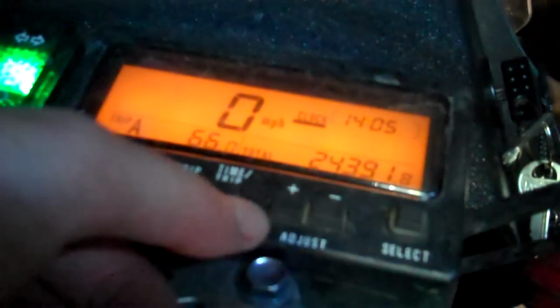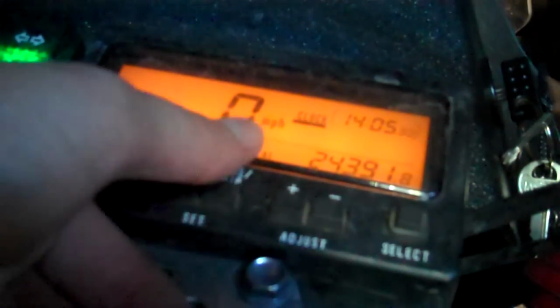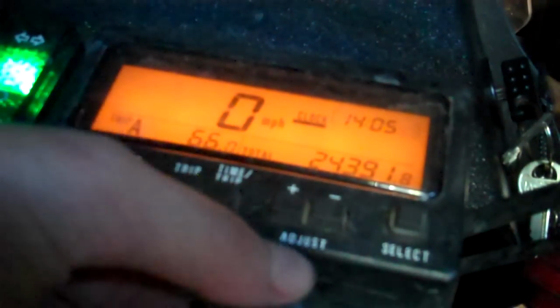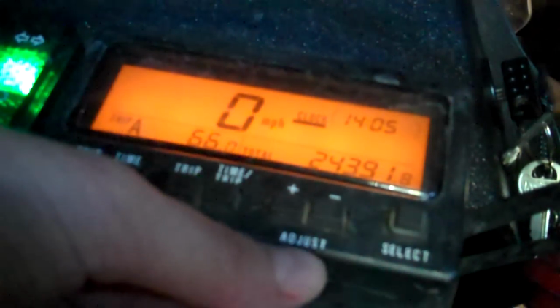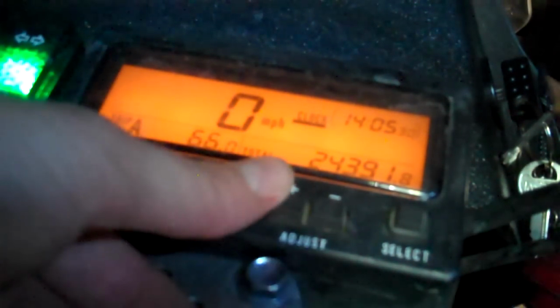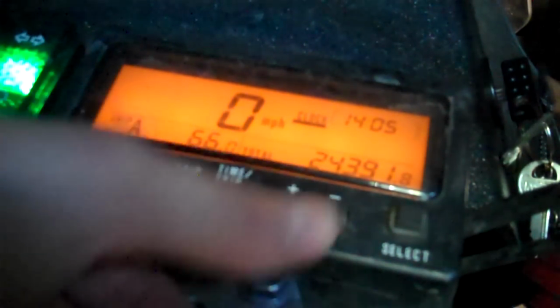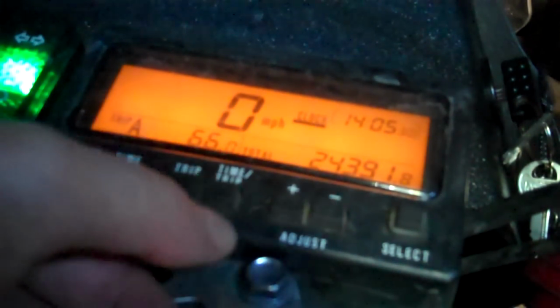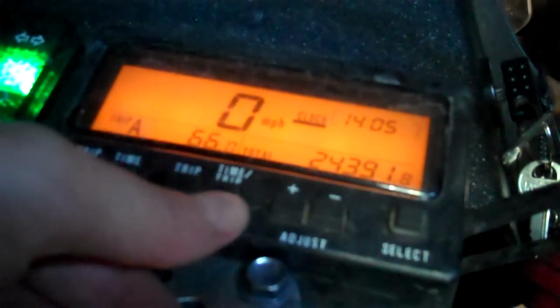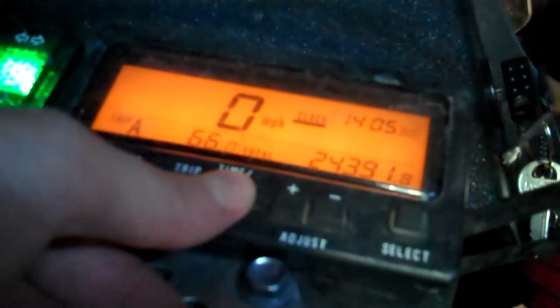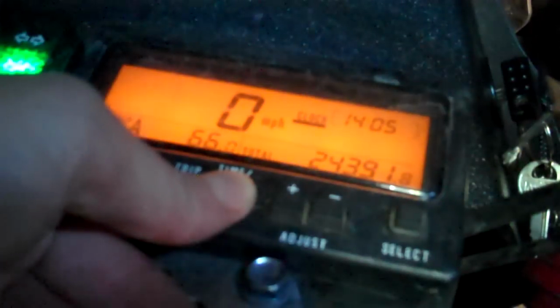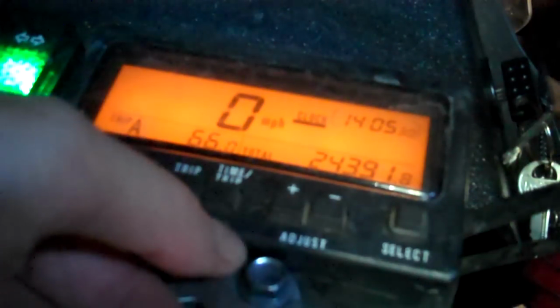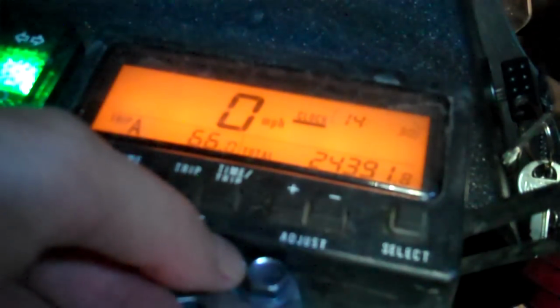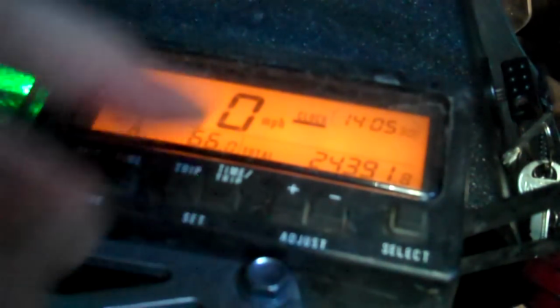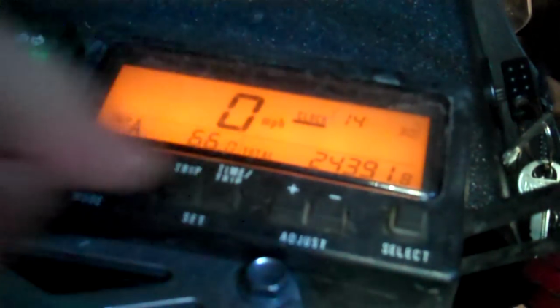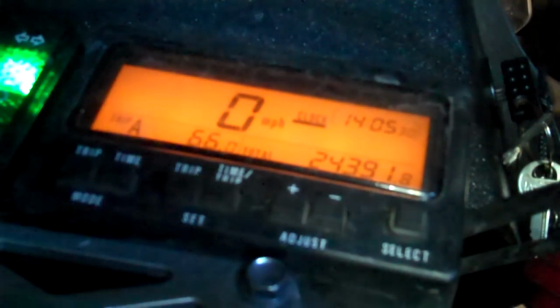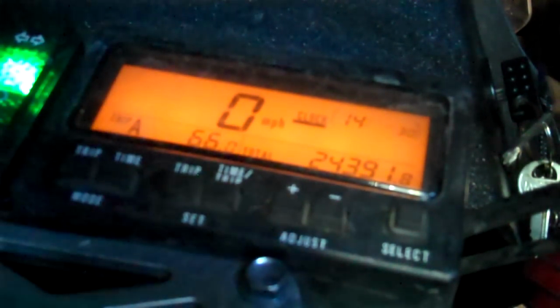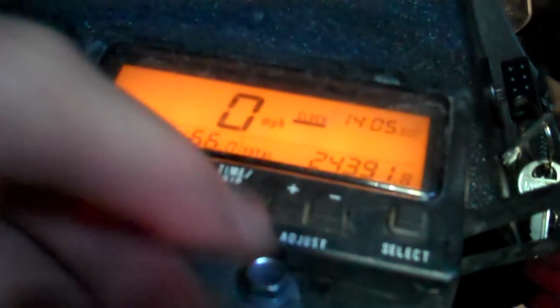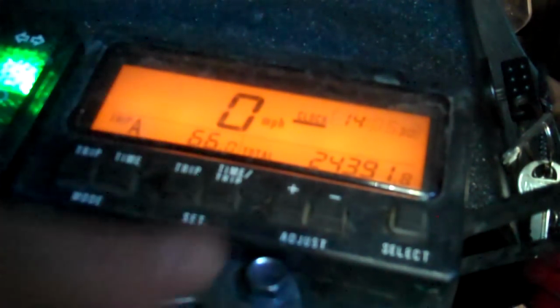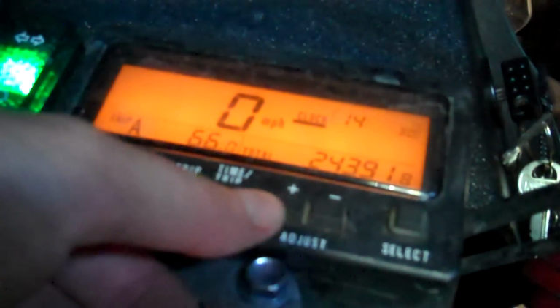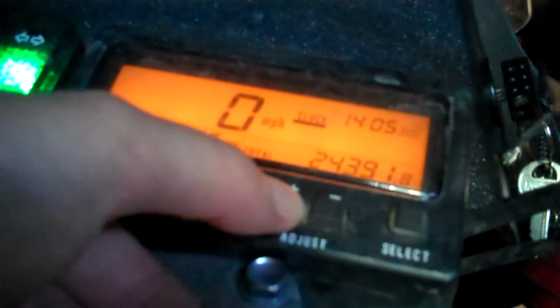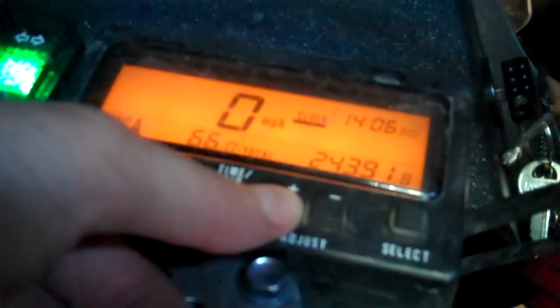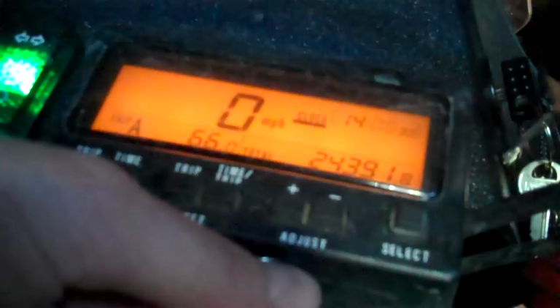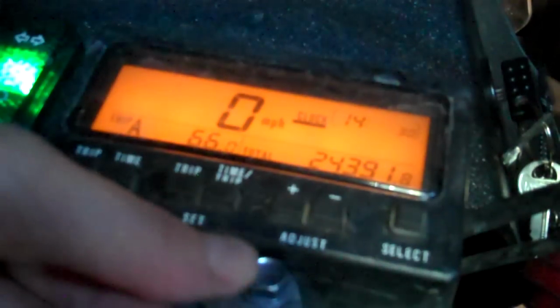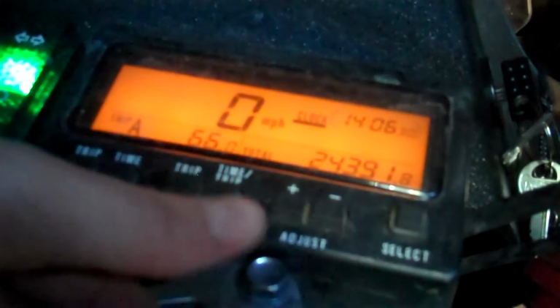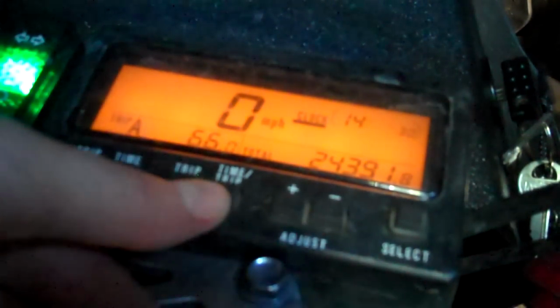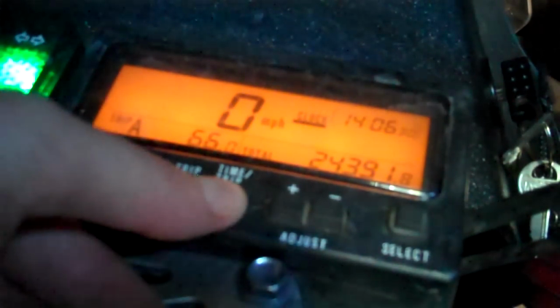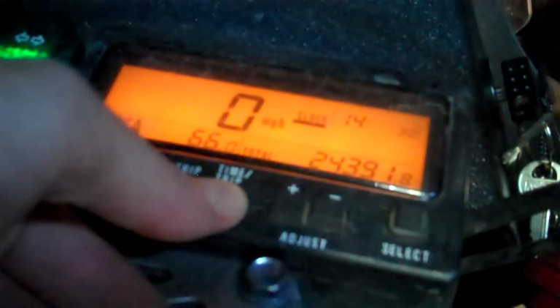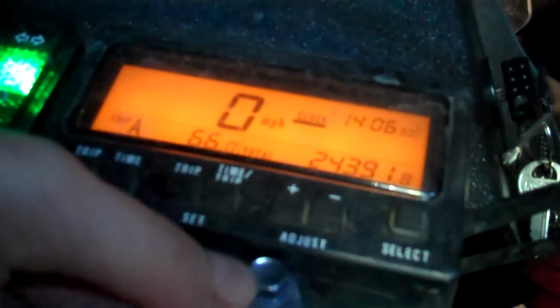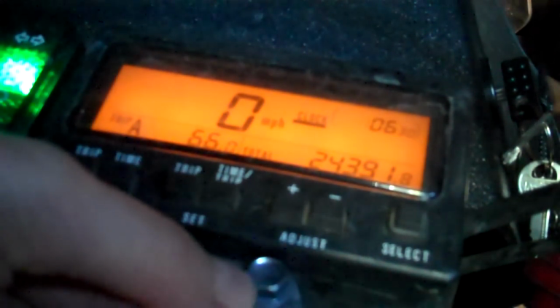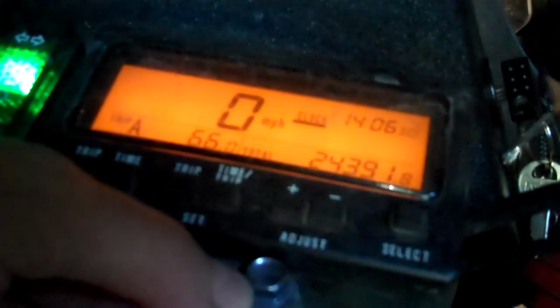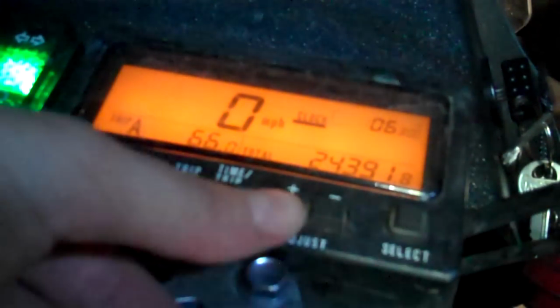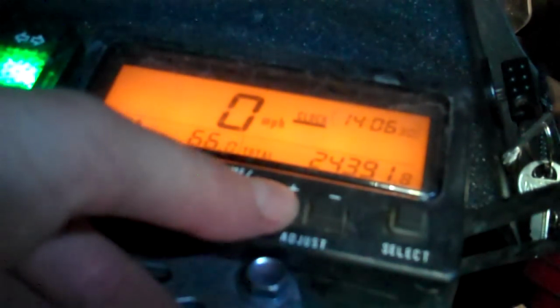If I wanted to set them, I would go to Adjust, plus or minus. But now I'm going to hit Time and Trip again — that gives me the minutes, so I could adjust plus or minus. If I hit plus, it goes up.